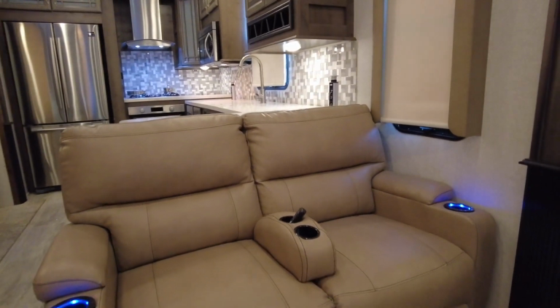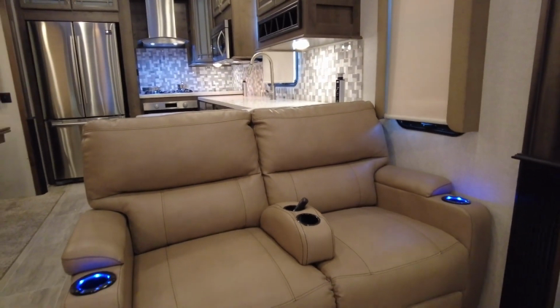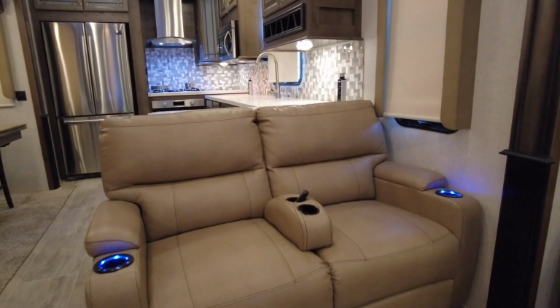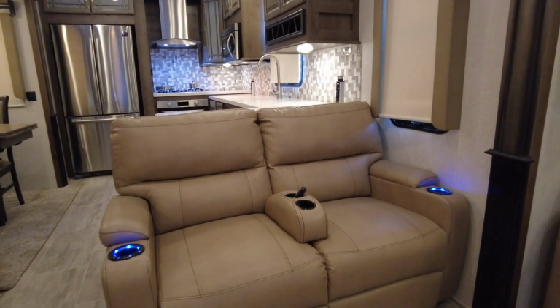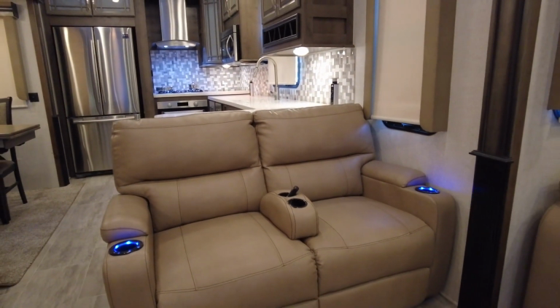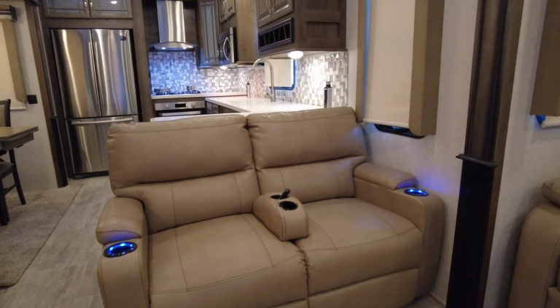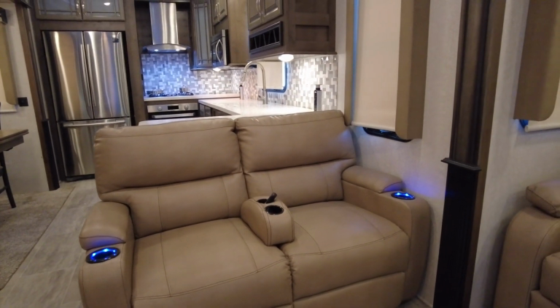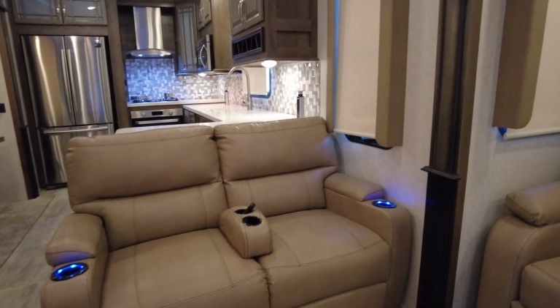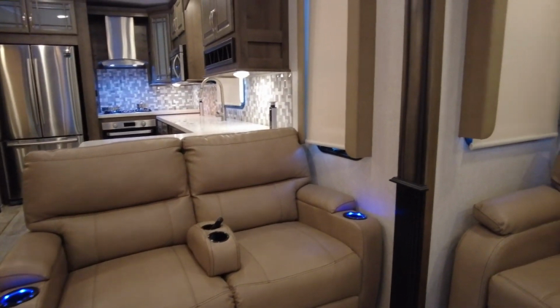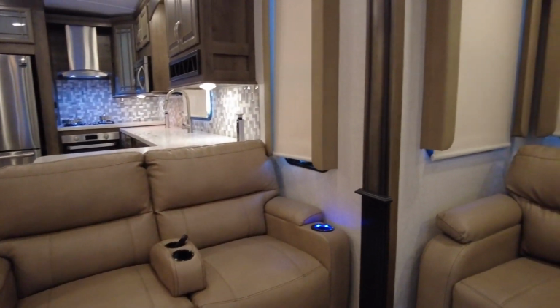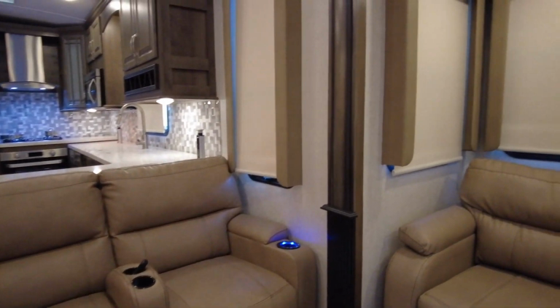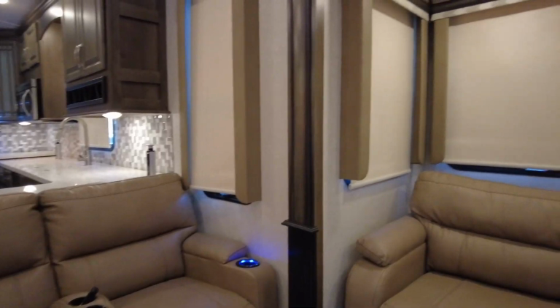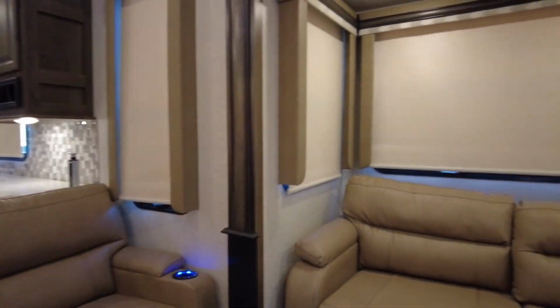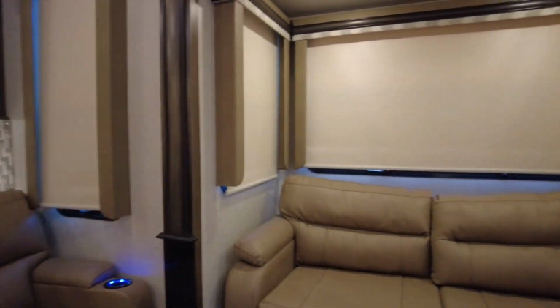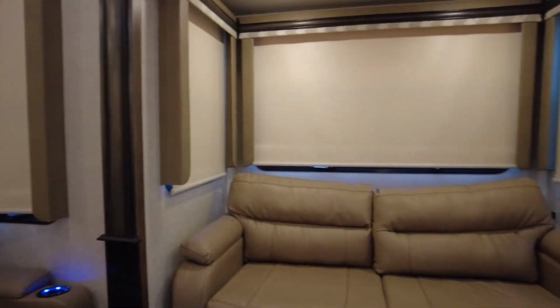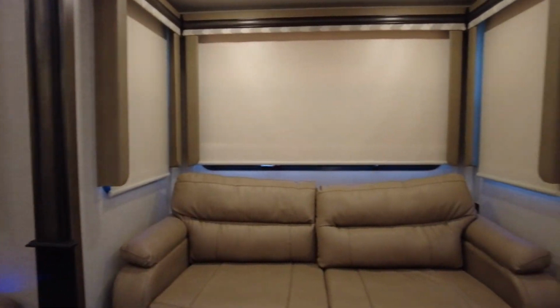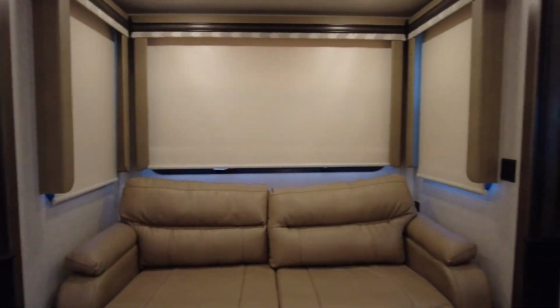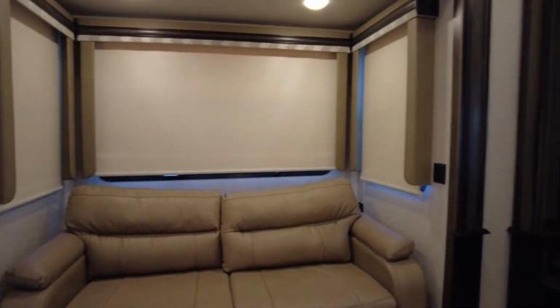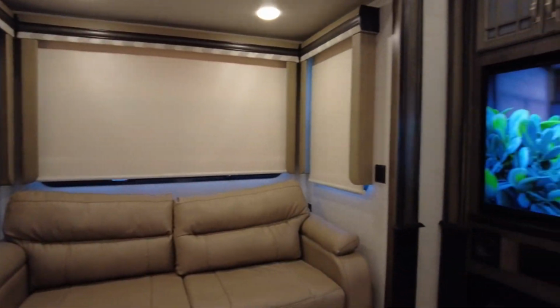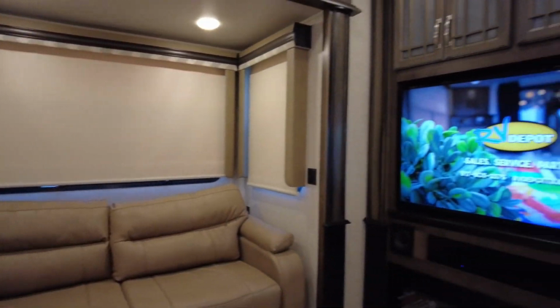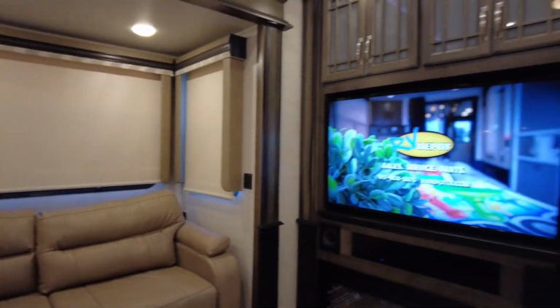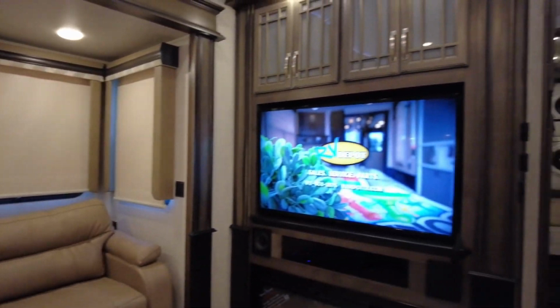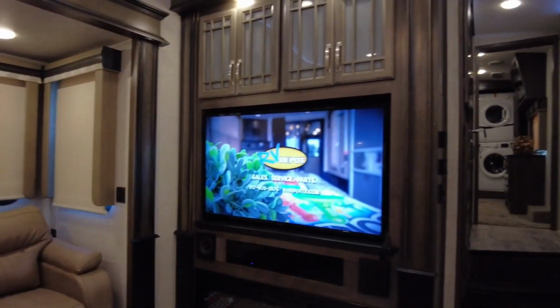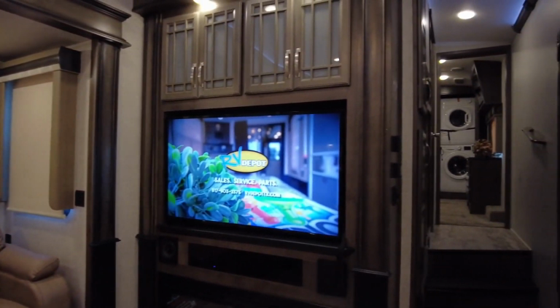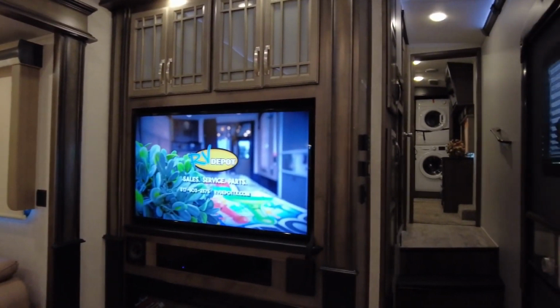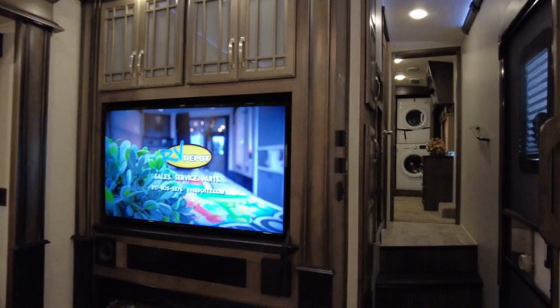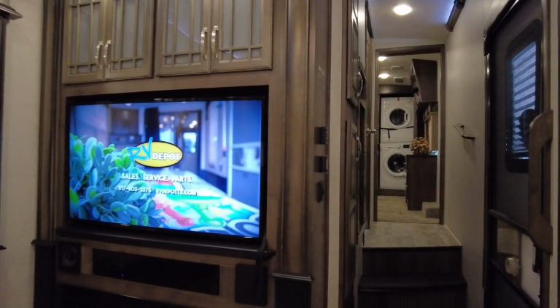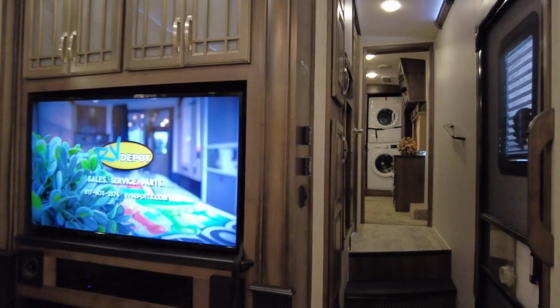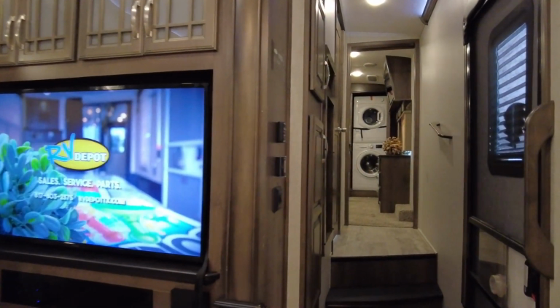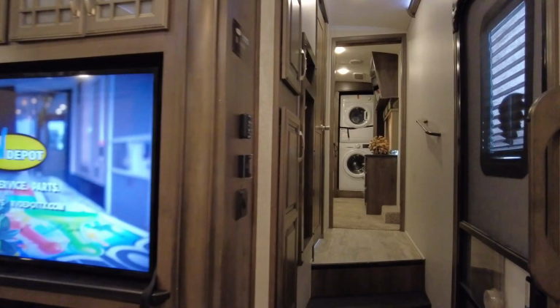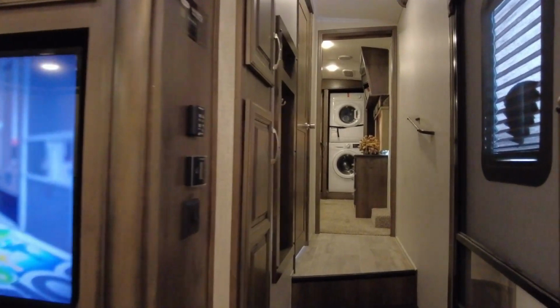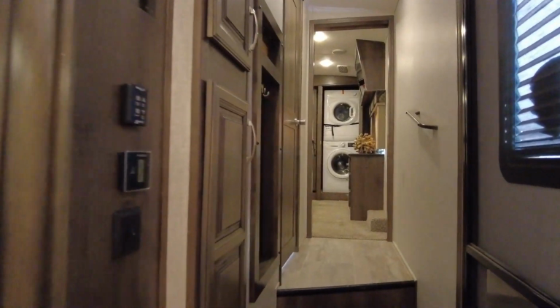It's time to stop dreaming about your next getaway trip and start living it. As we start to move towards the front, notice all the ample storage areas at the entrance.